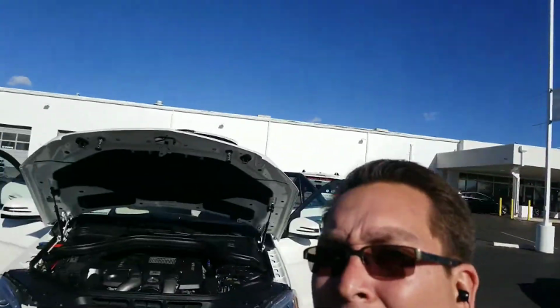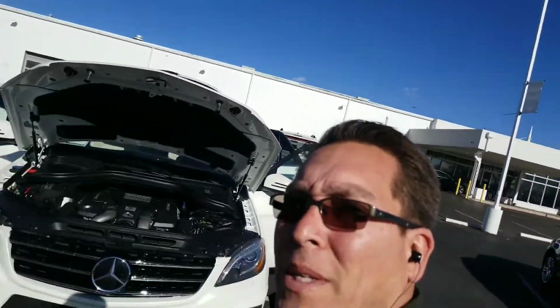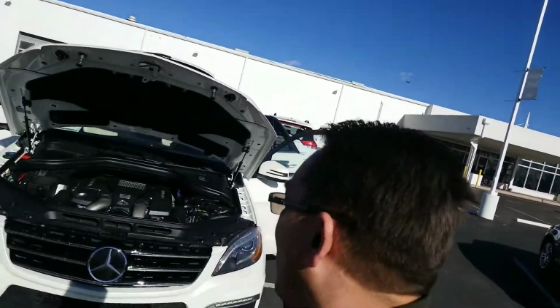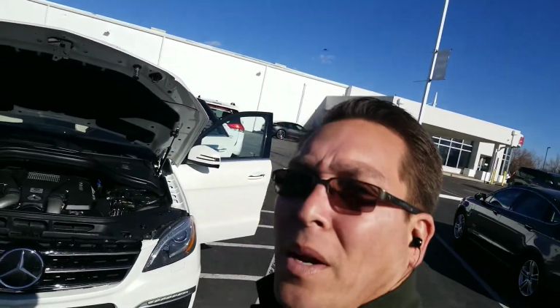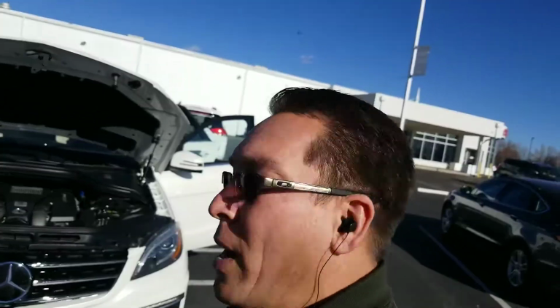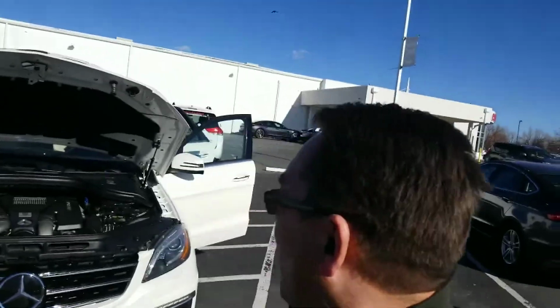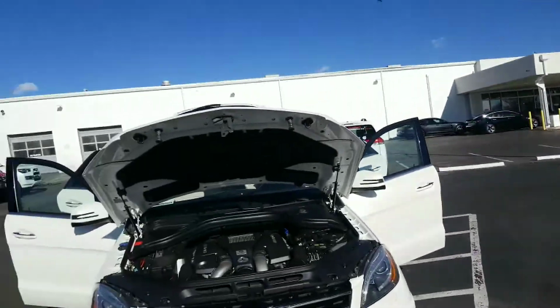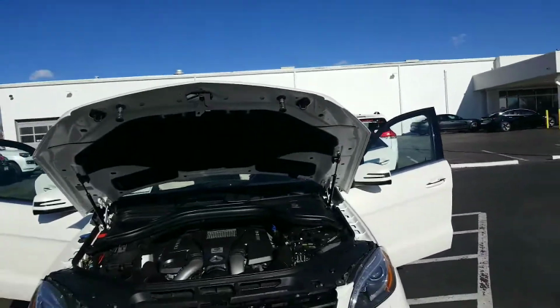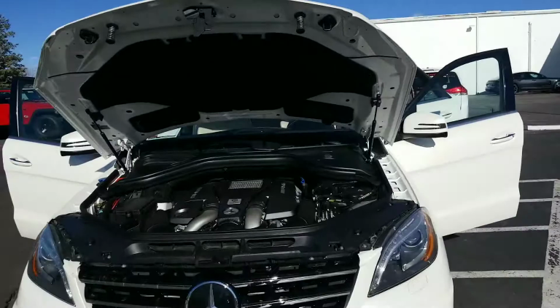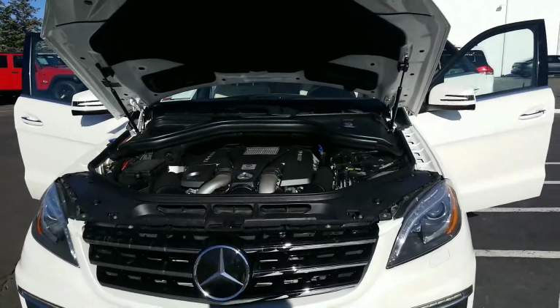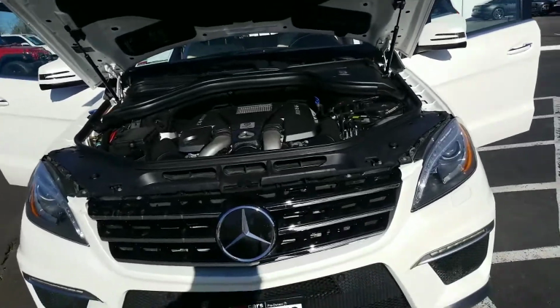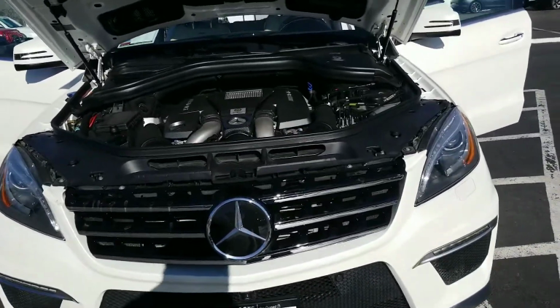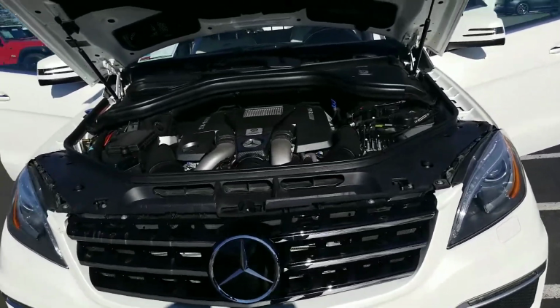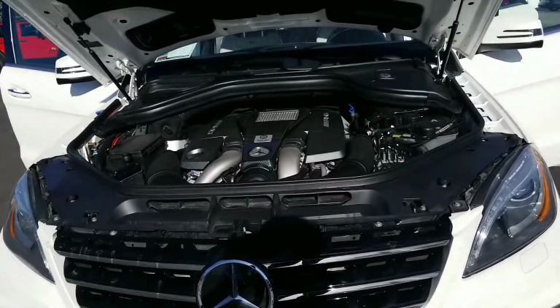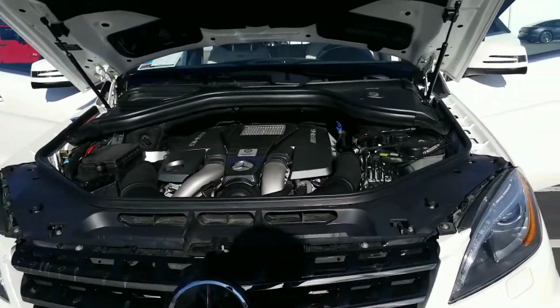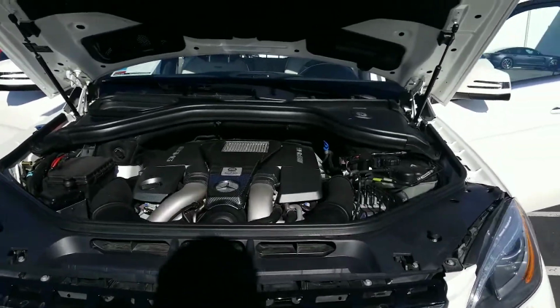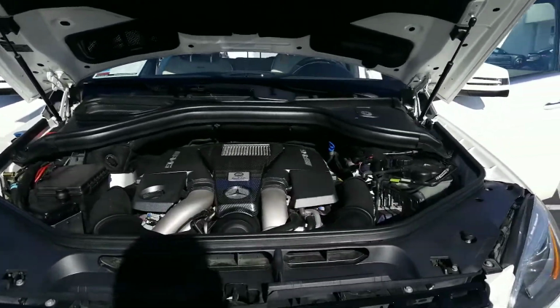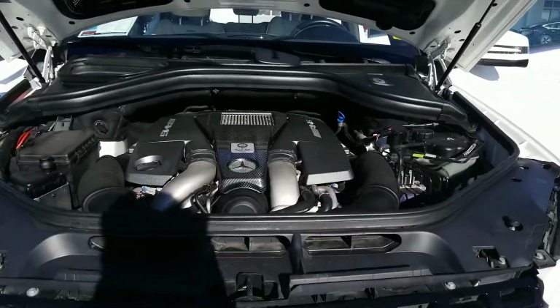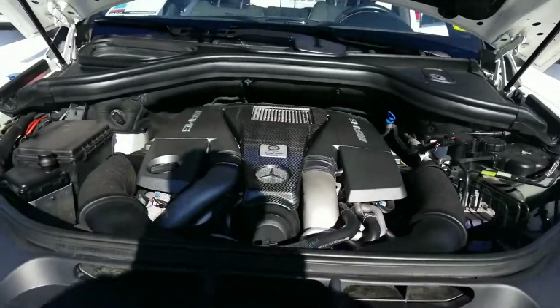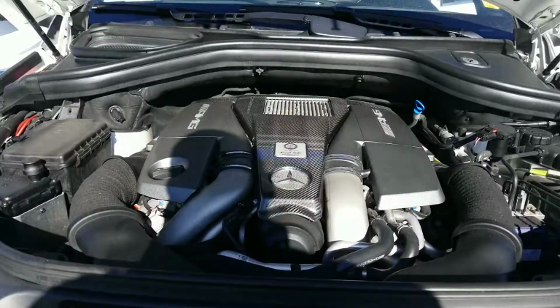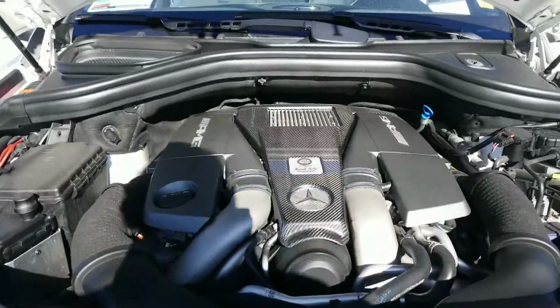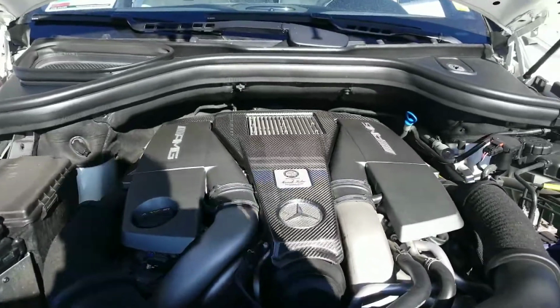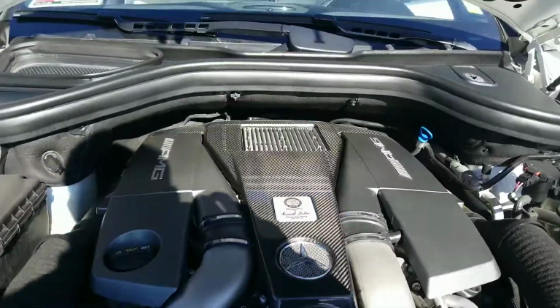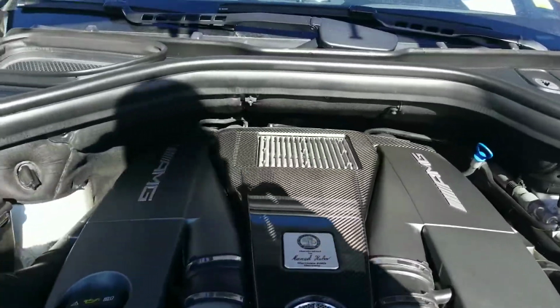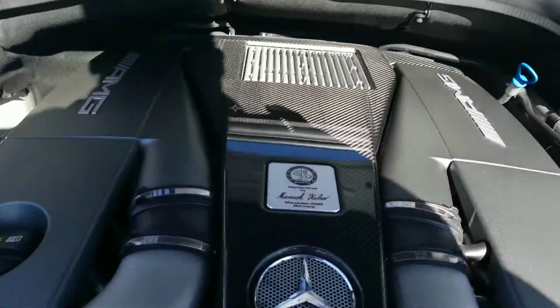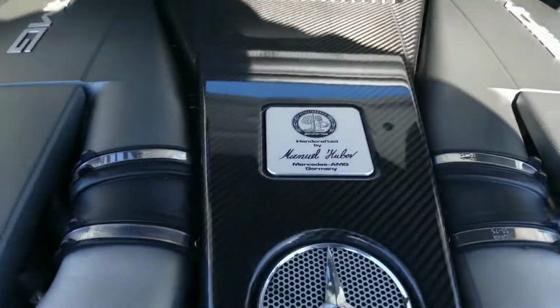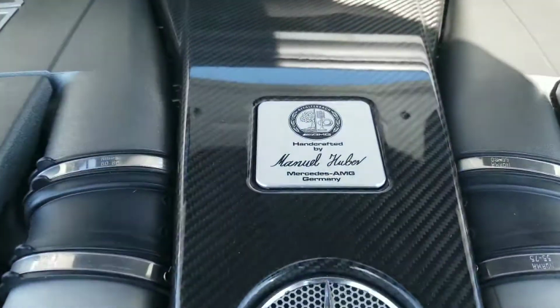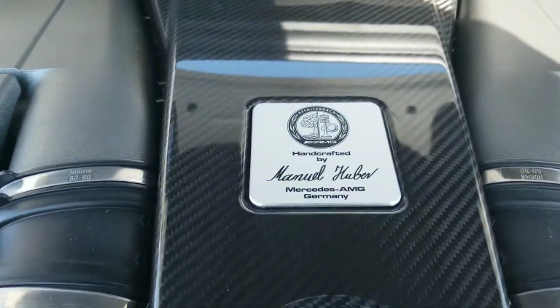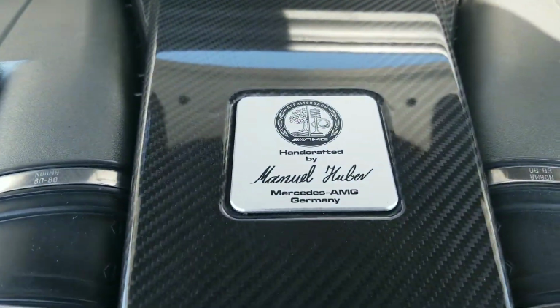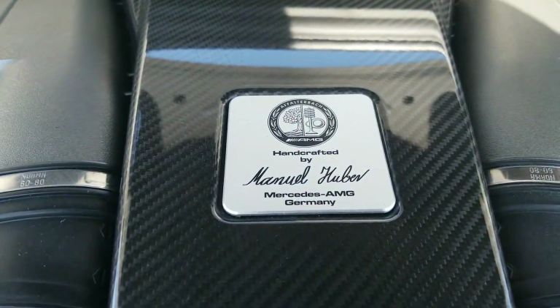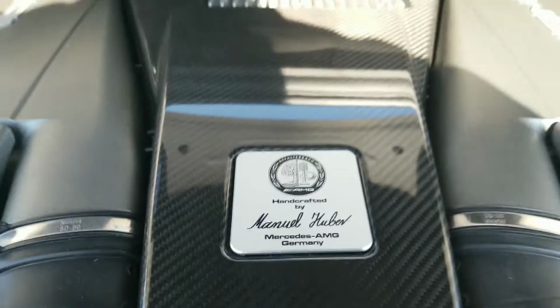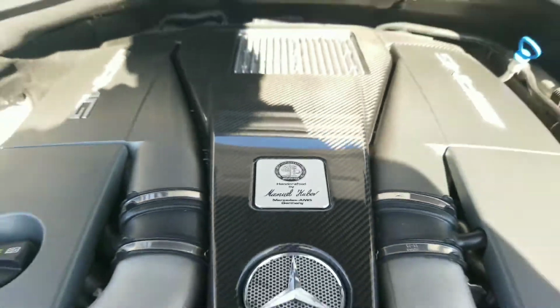Hello Albert, this is Rob with Eurocars. Right now I'm going to do a quick walk around on that 2014 Mercedes-Benz AMG. If you know much about the AMG motors, you'll know that these are hand-built — this one specifically by Manuel Huber.